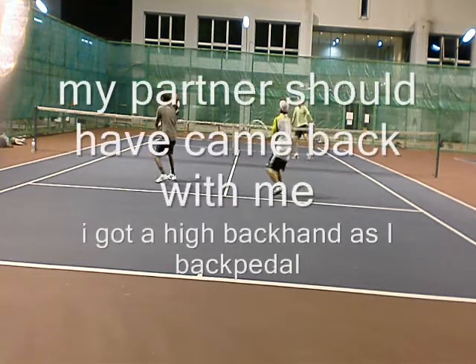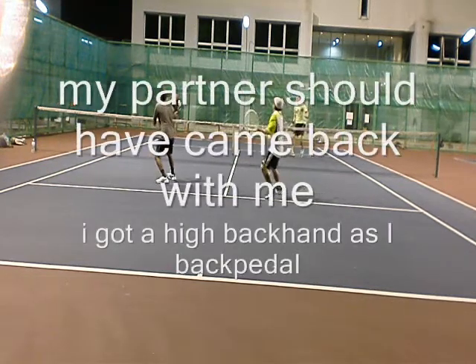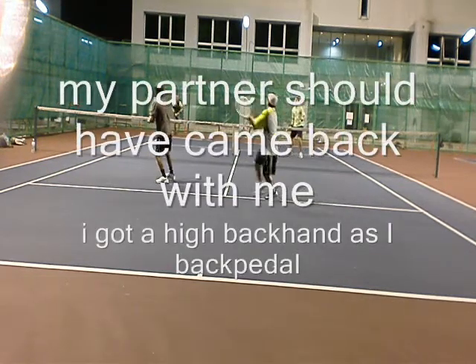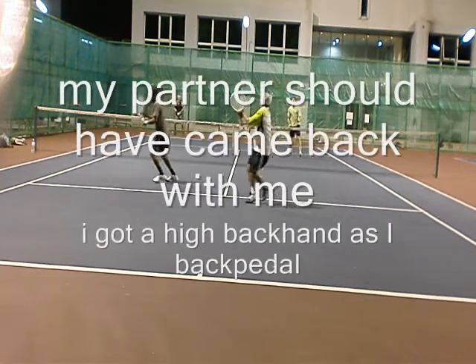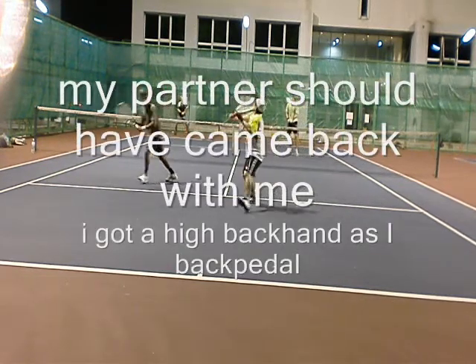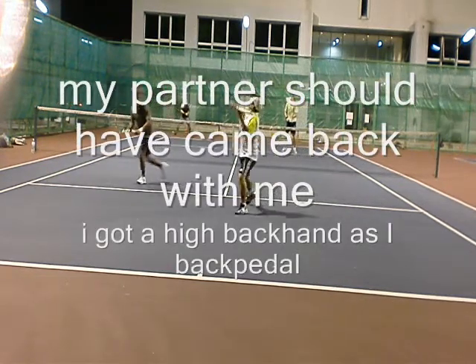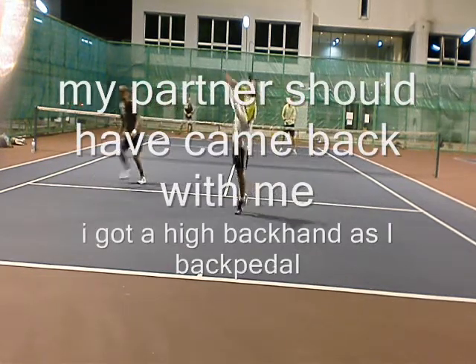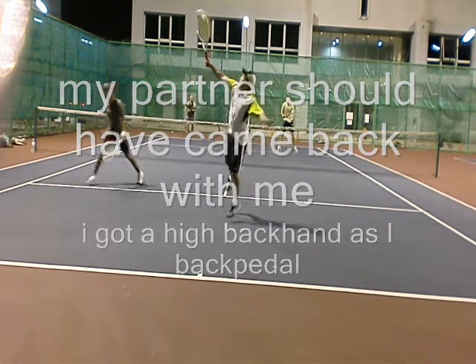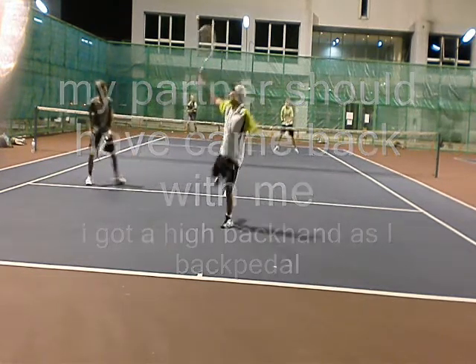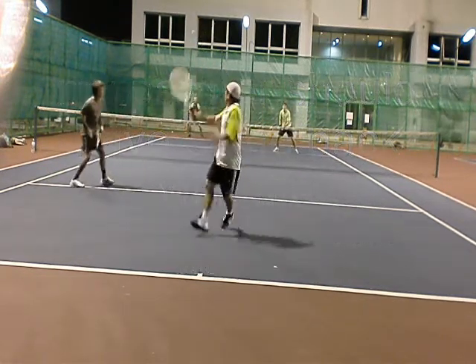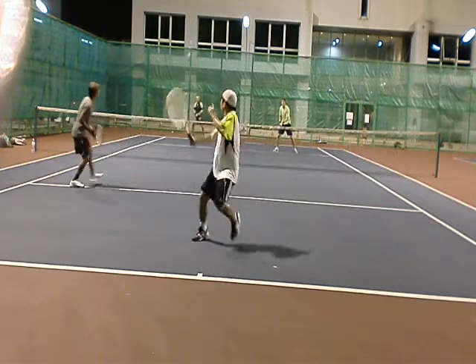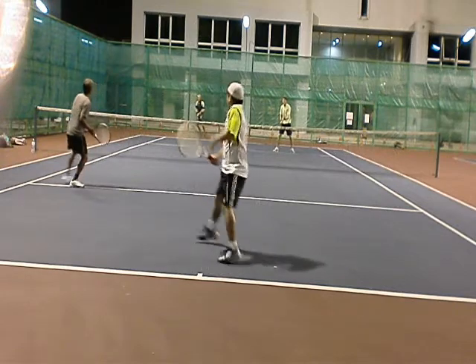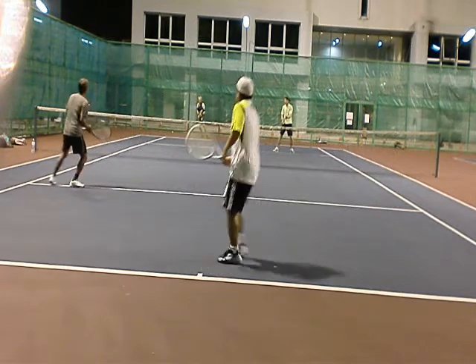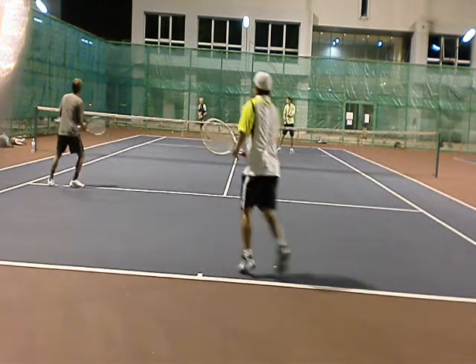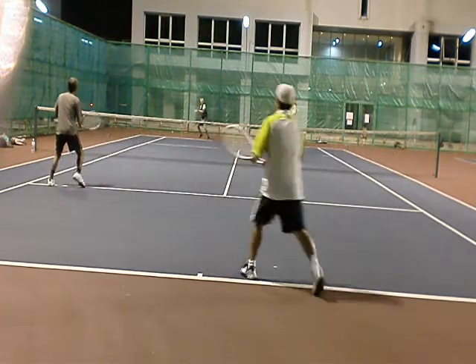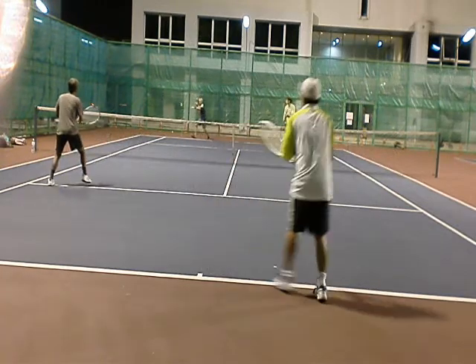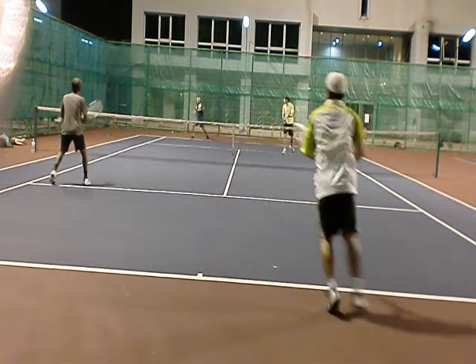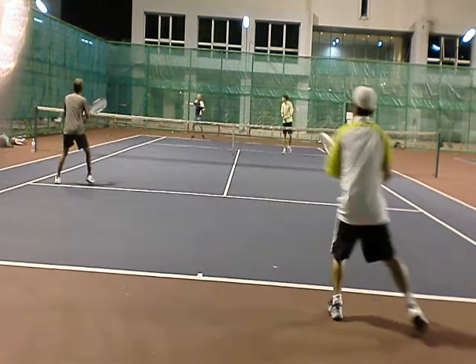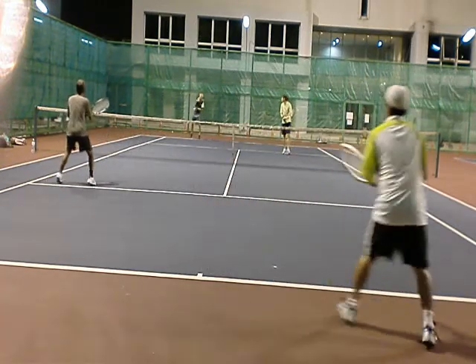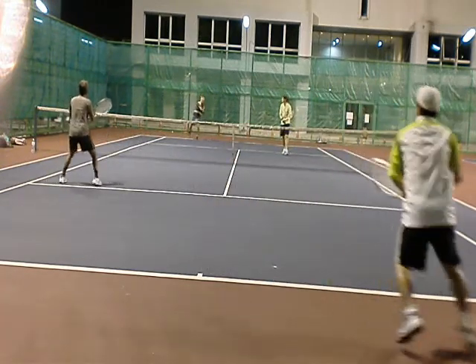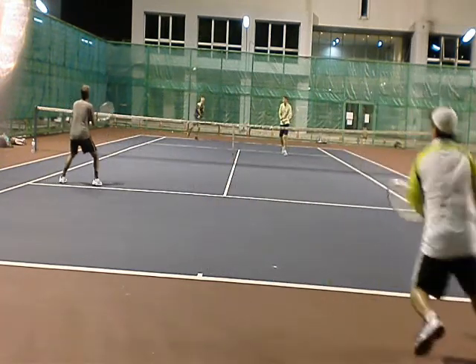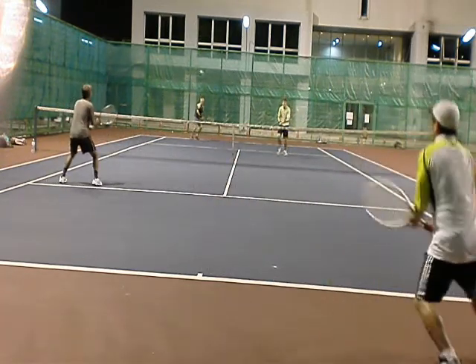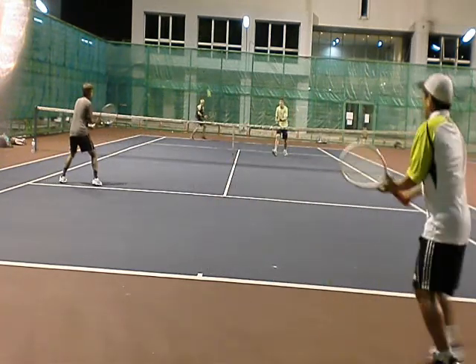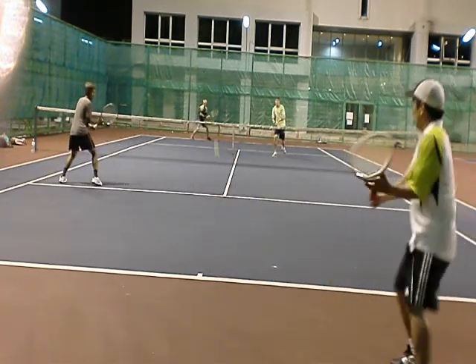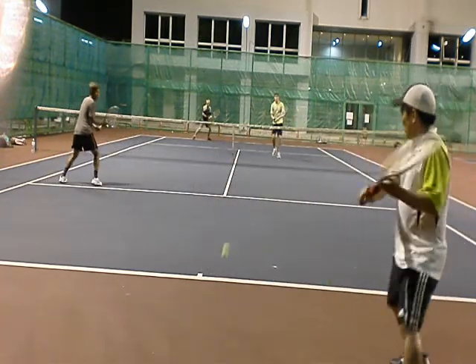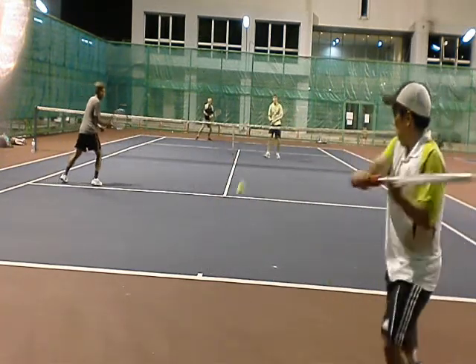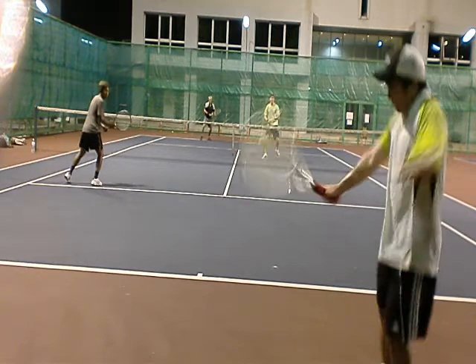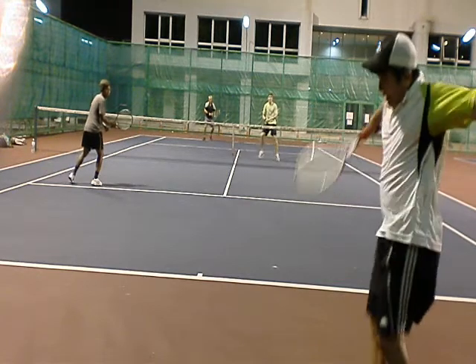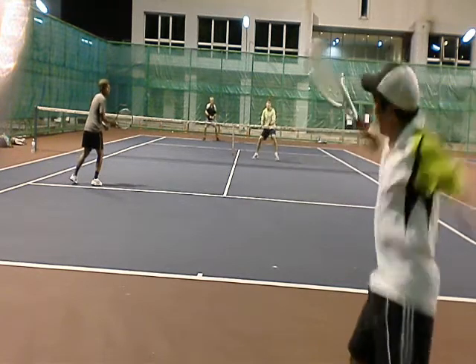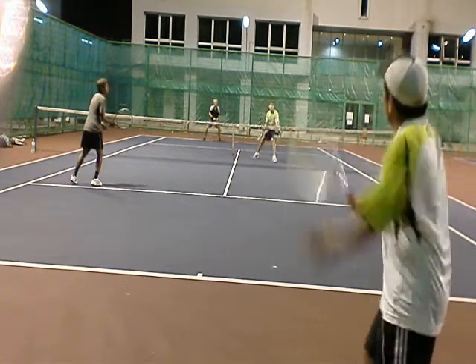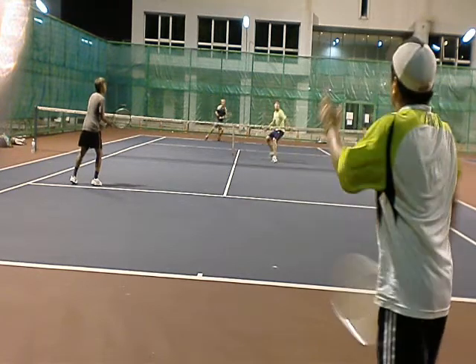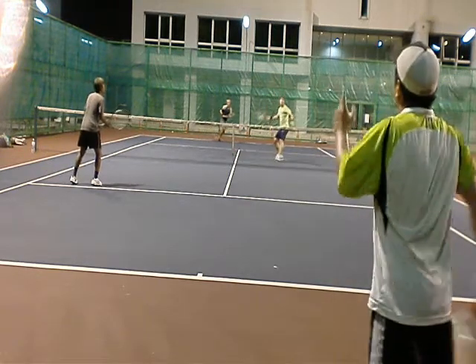This is interesting — my partner came in at the baseline. Watch this: I go back, hitting this high backhand as I backpedal. I go deep but I retreat because I know it's not that good a shot. He hits a high ball to my backhand and my partner came back also.